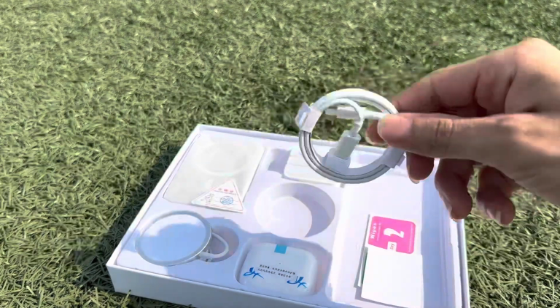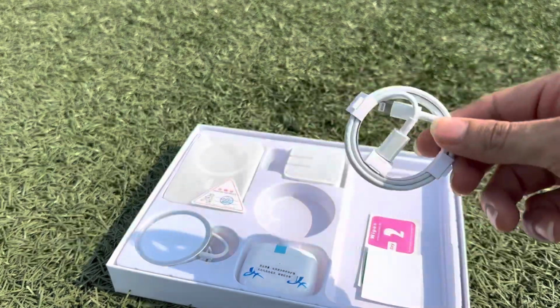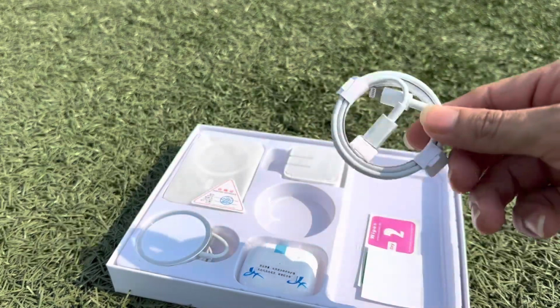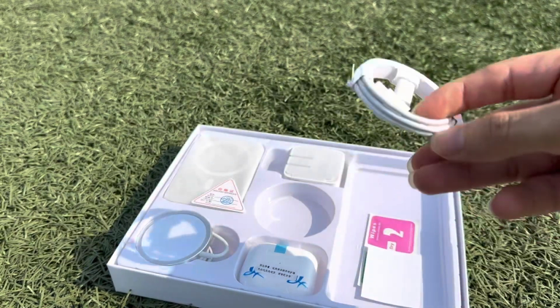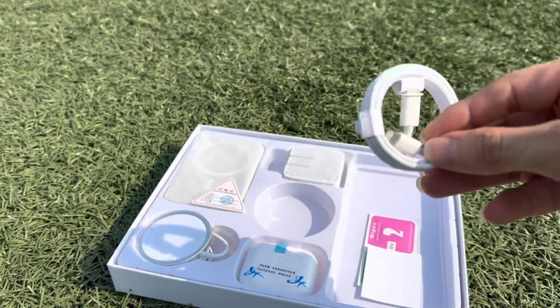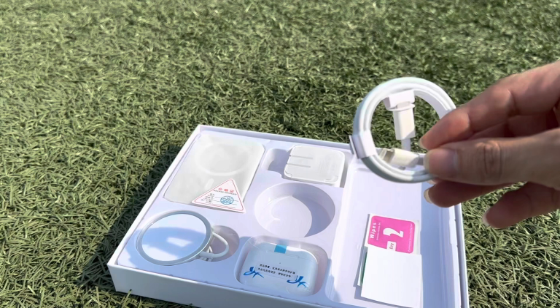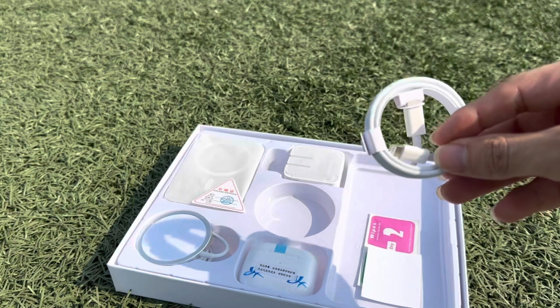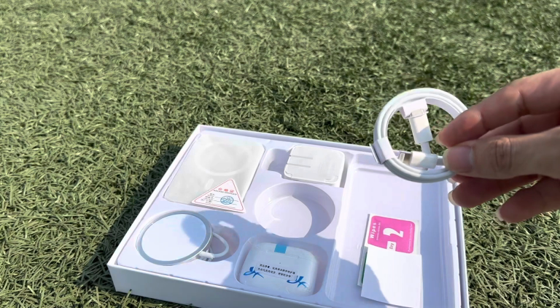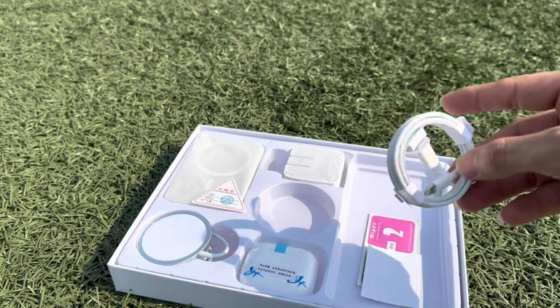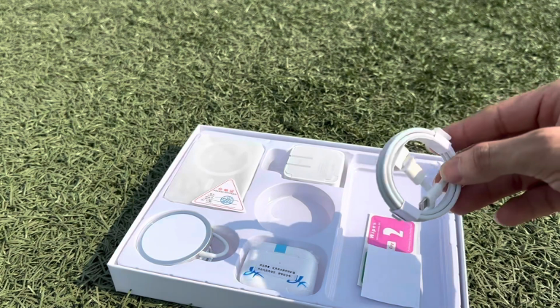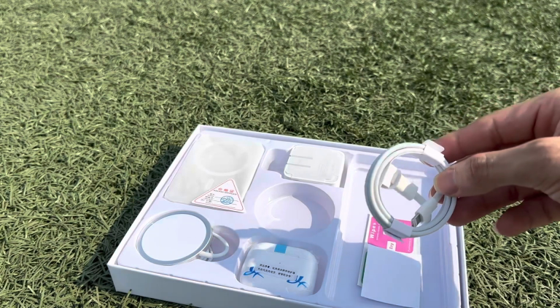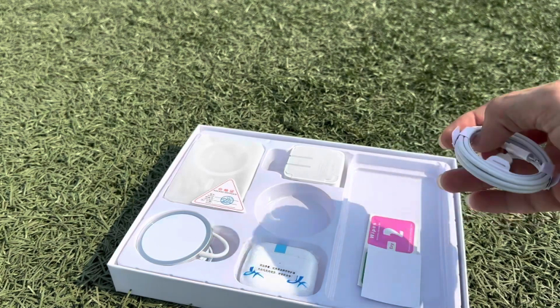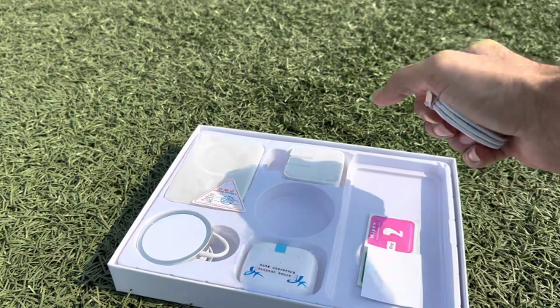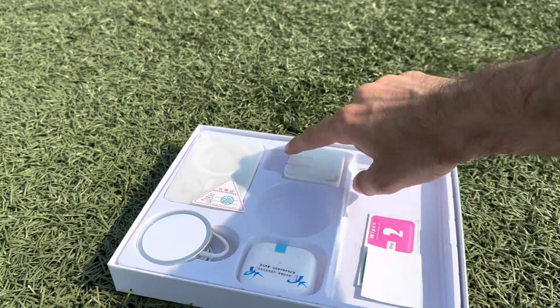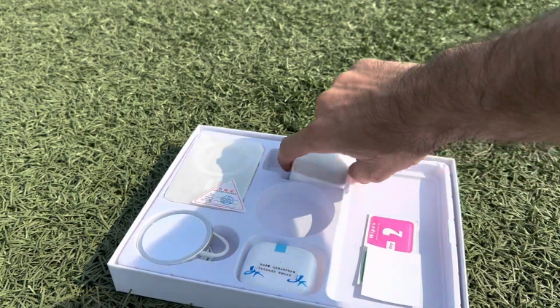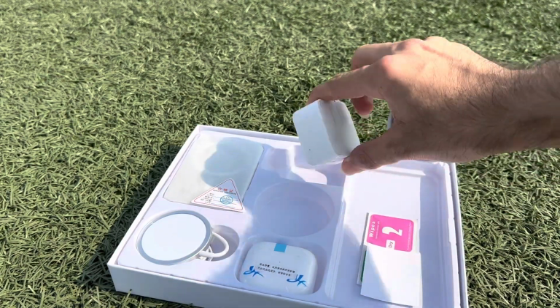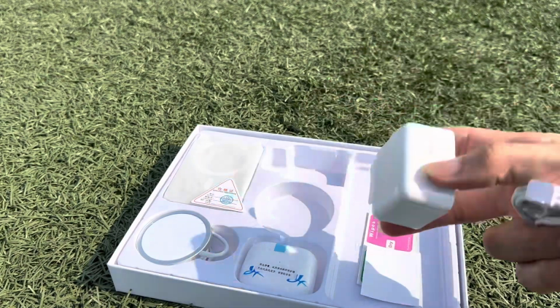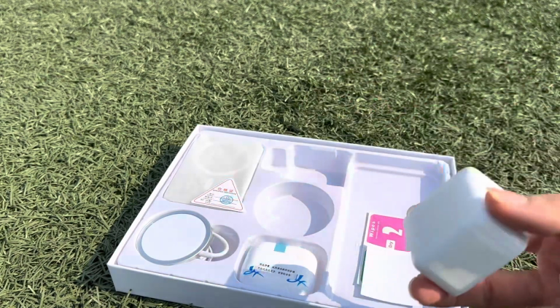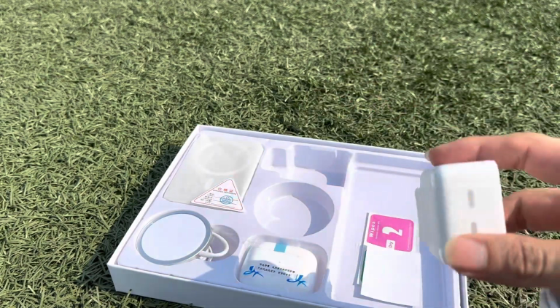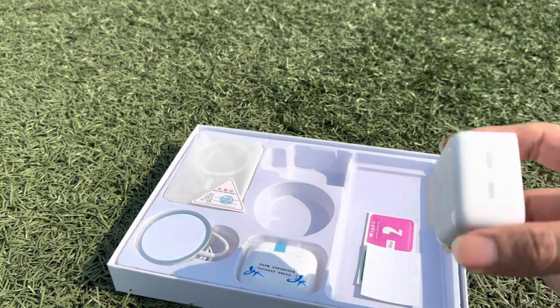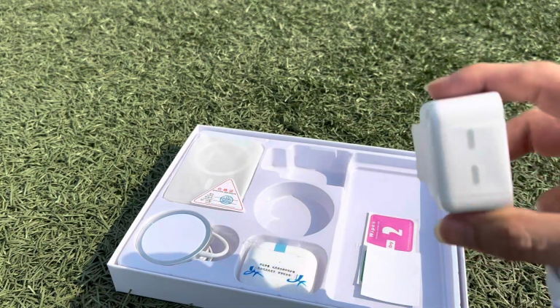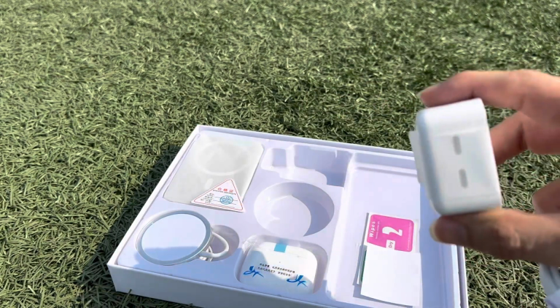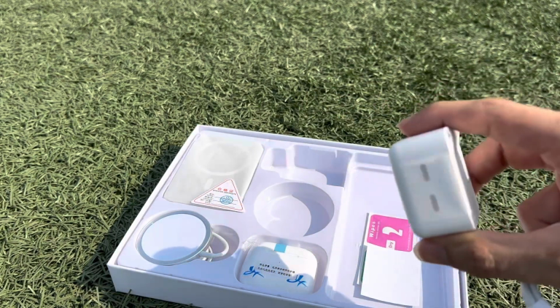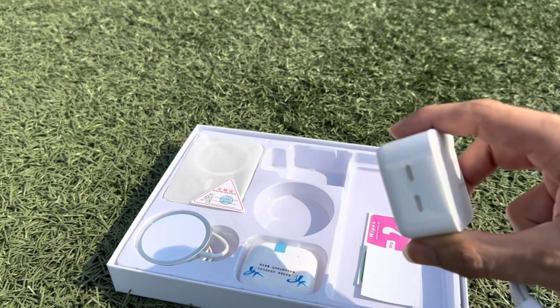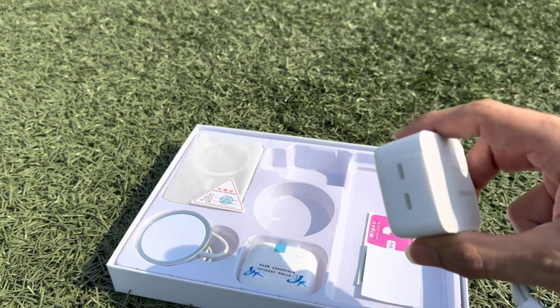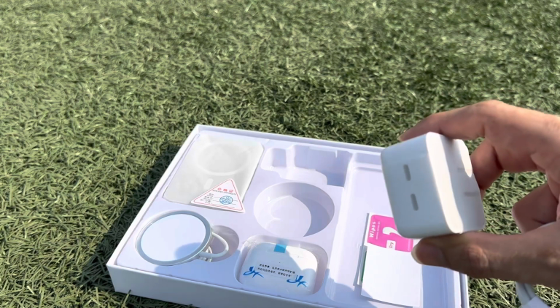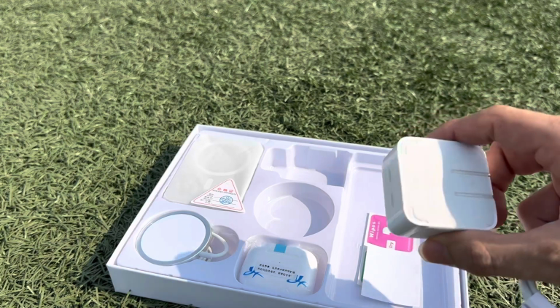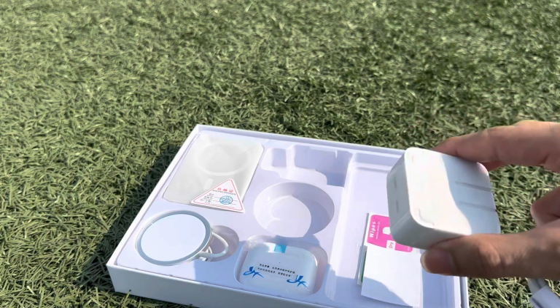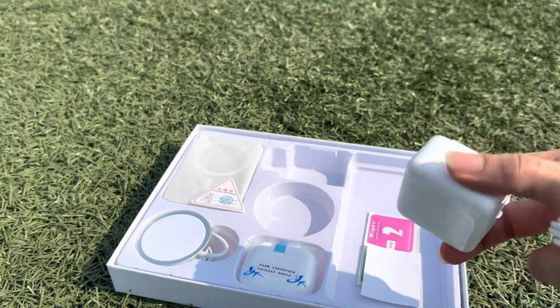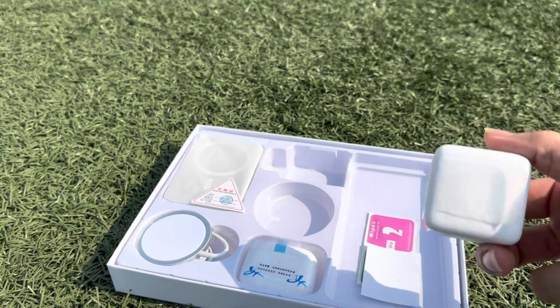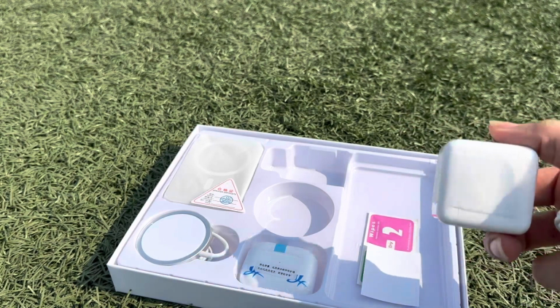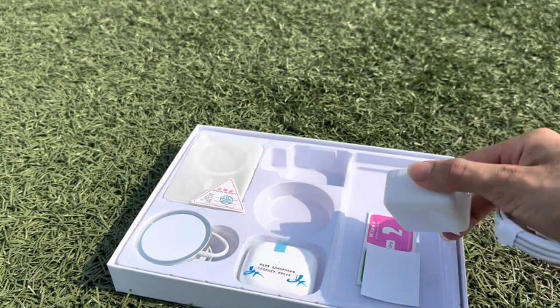A charging cable — remember, this is a fast charger with two parts, 35 watt.